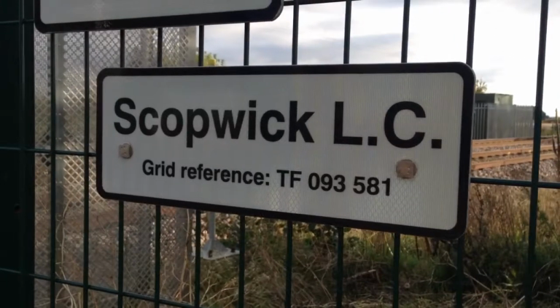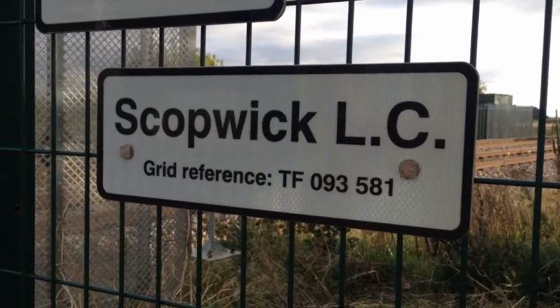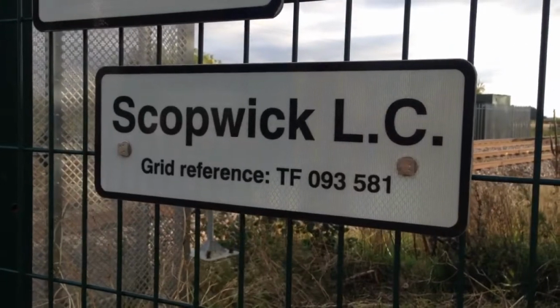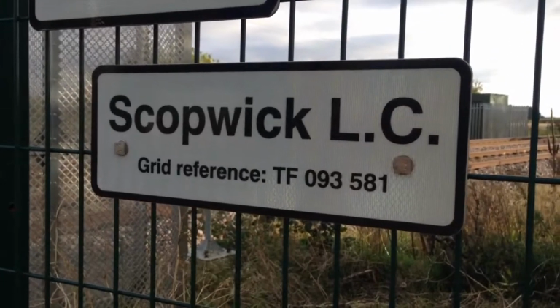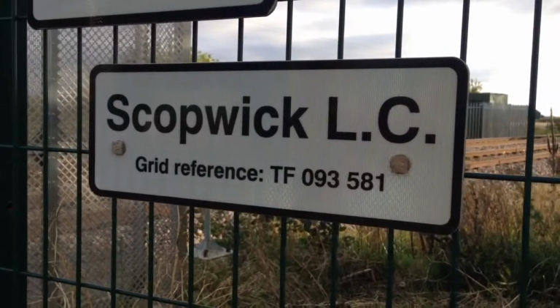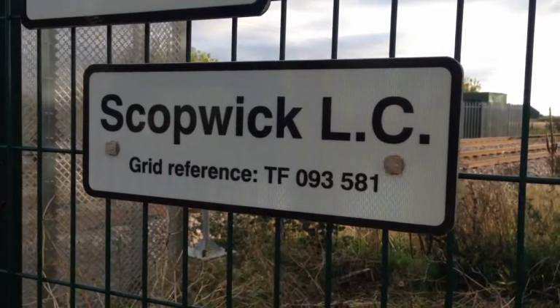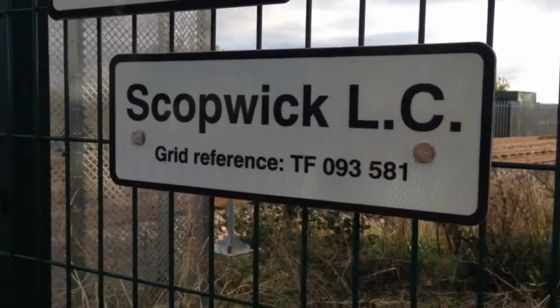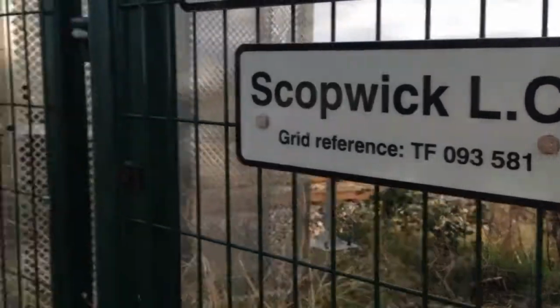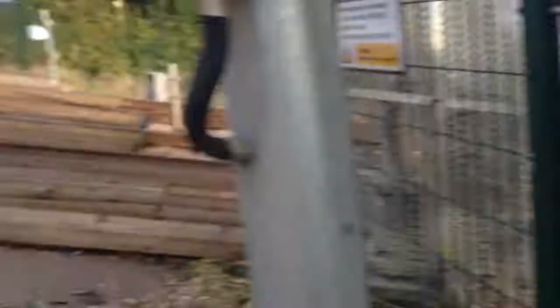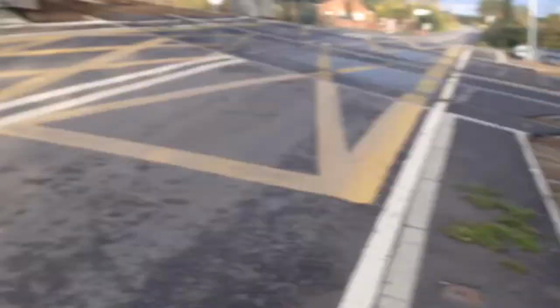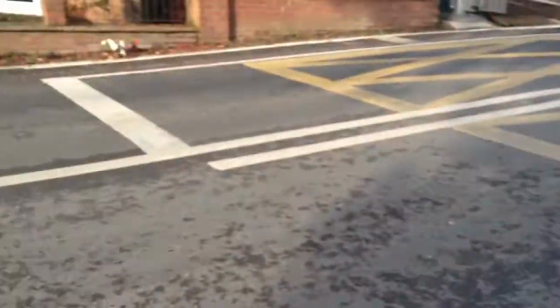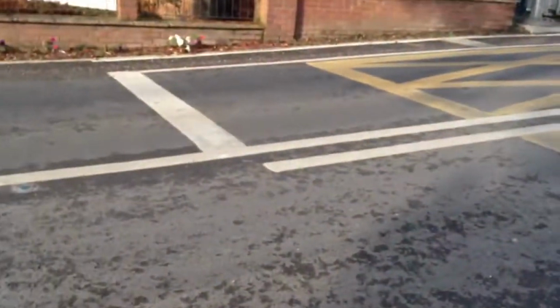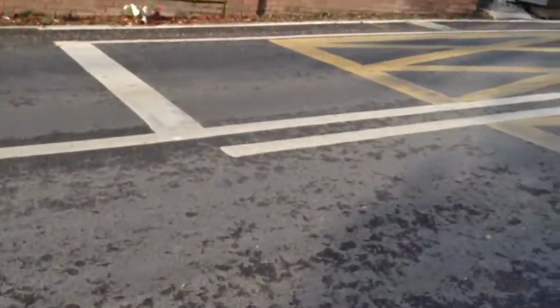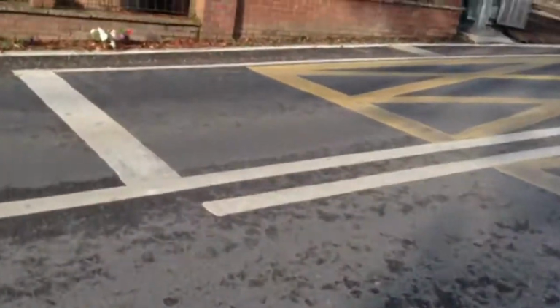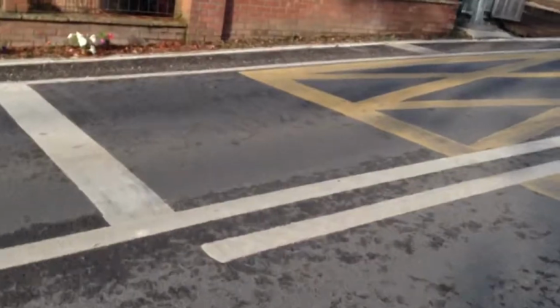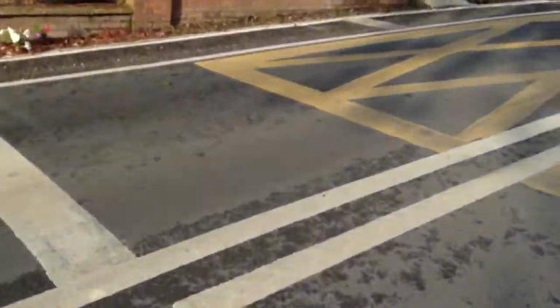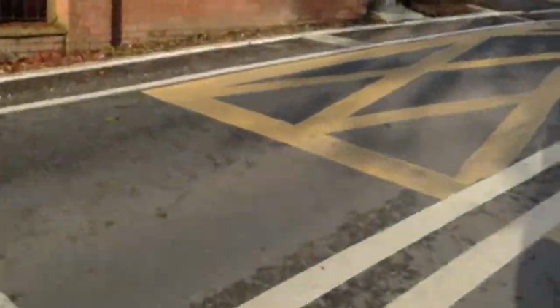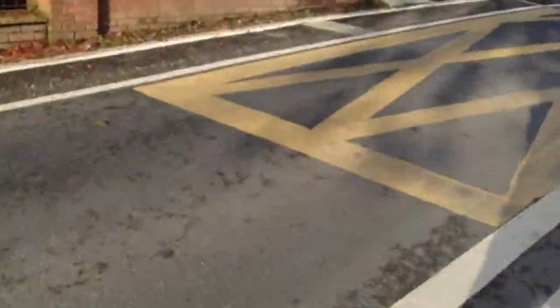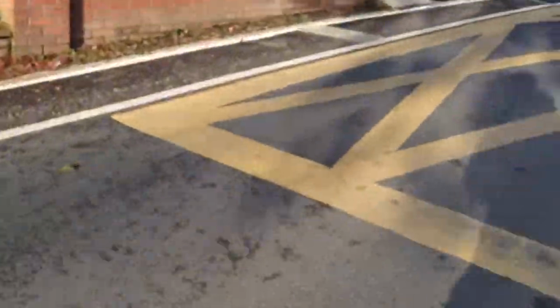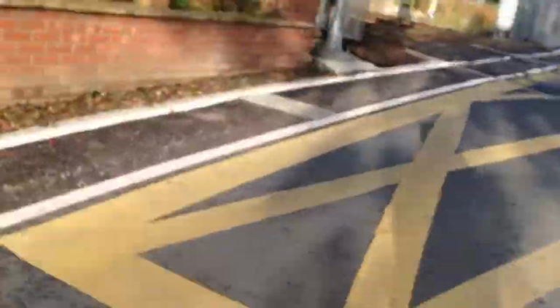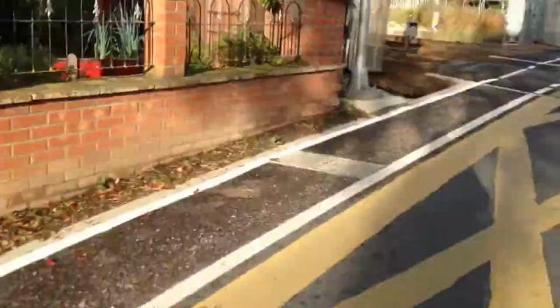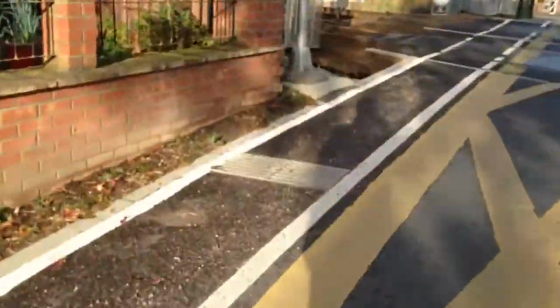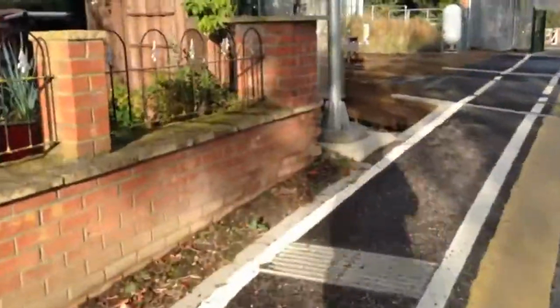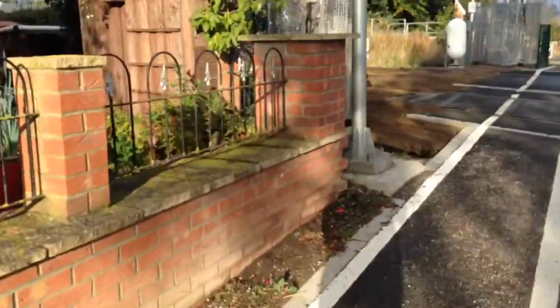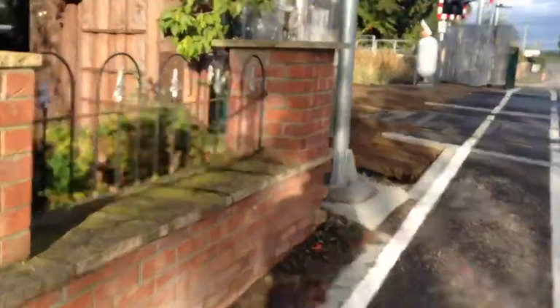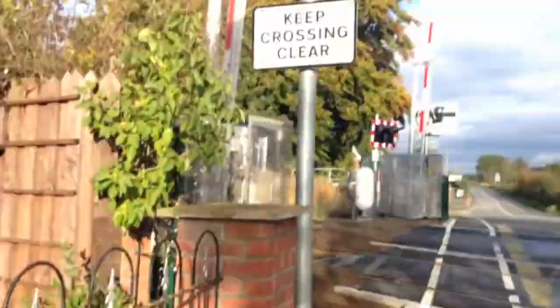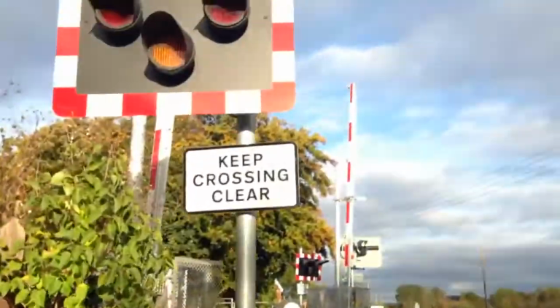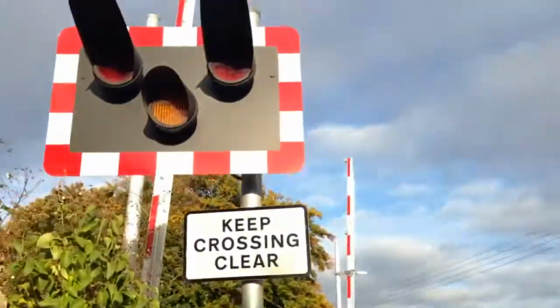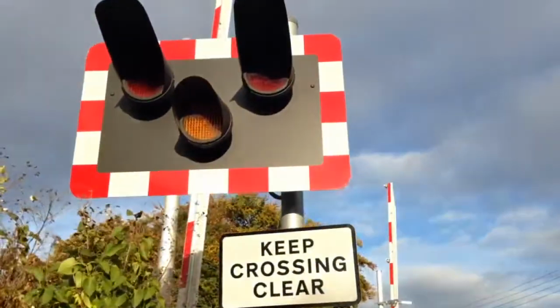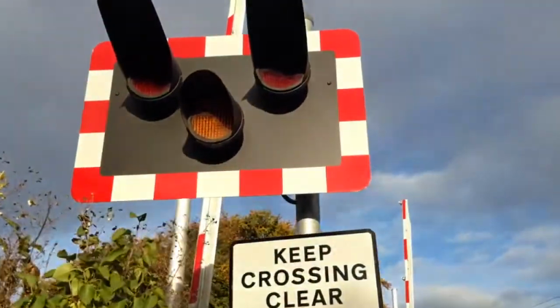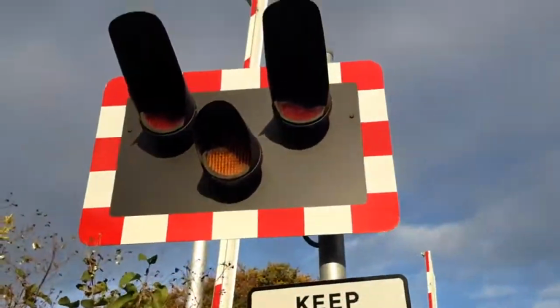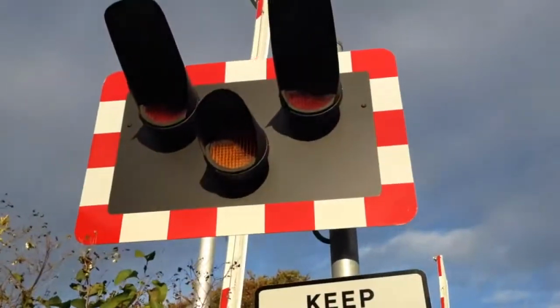Hi there guys! Here we have an intro of a scope with level crossing in Lincolnshire with Fave.